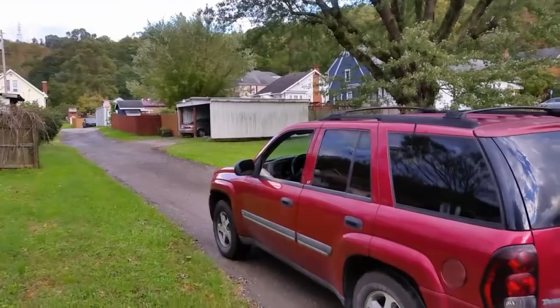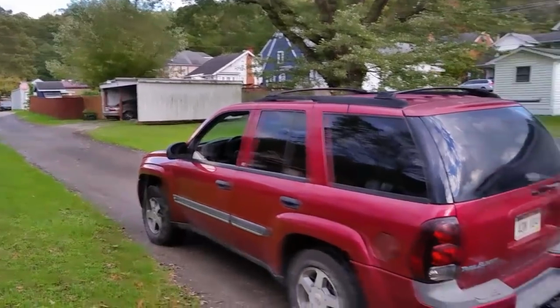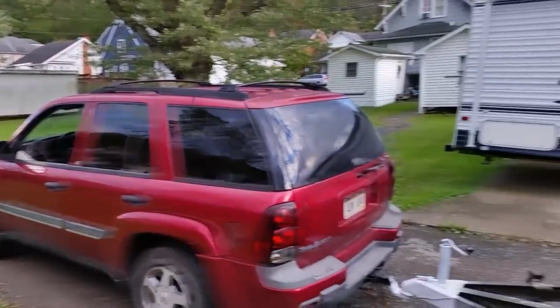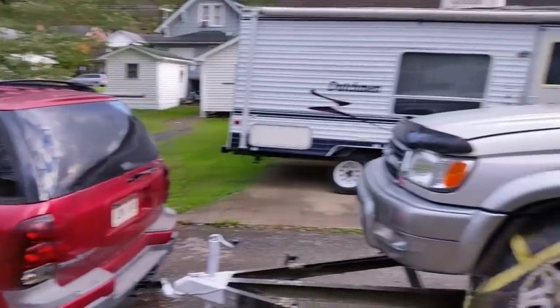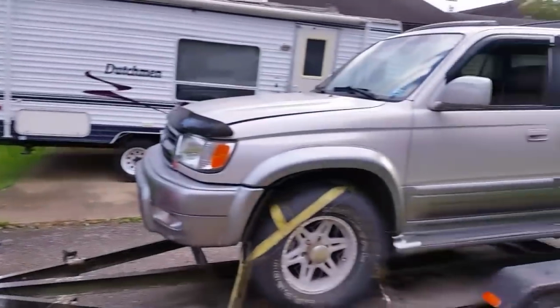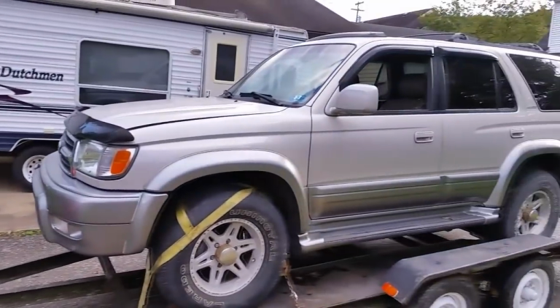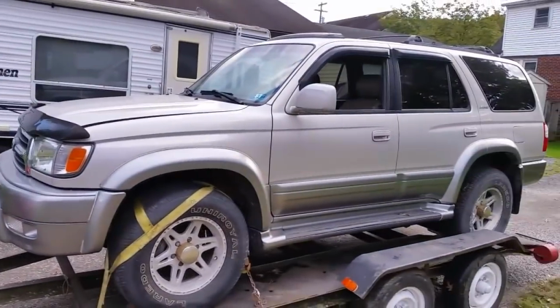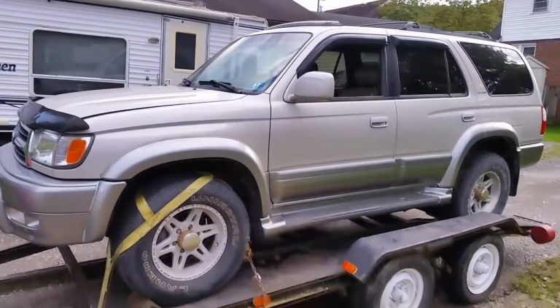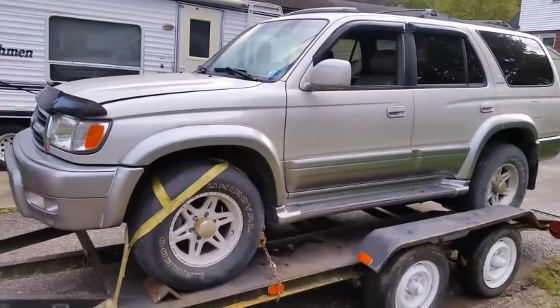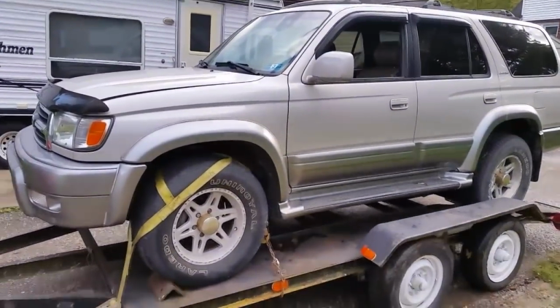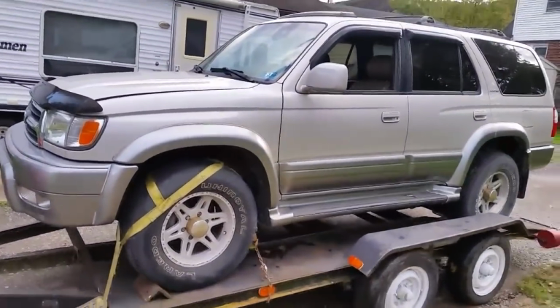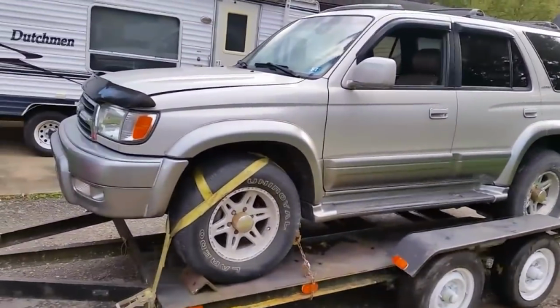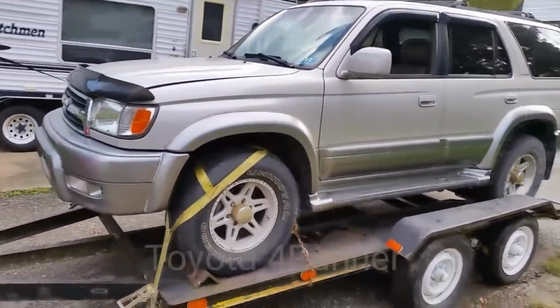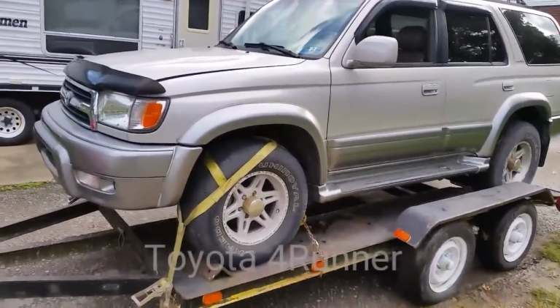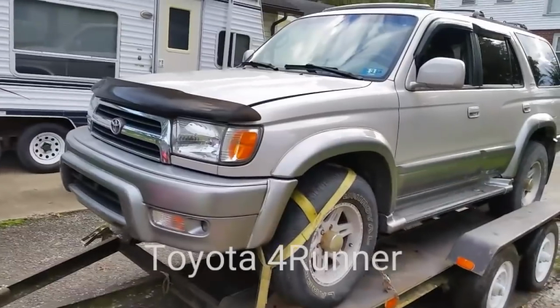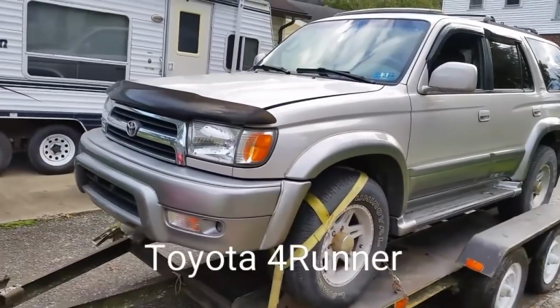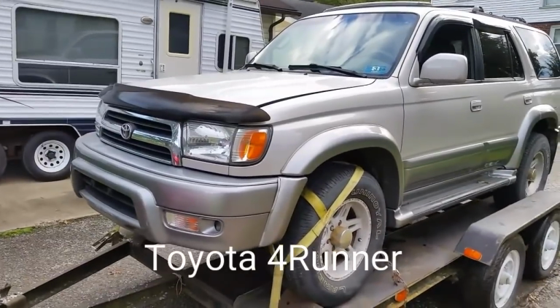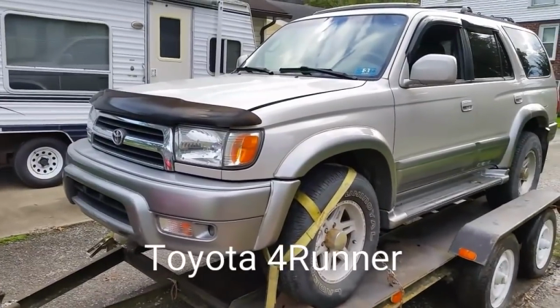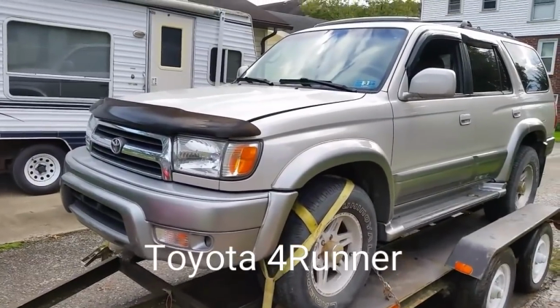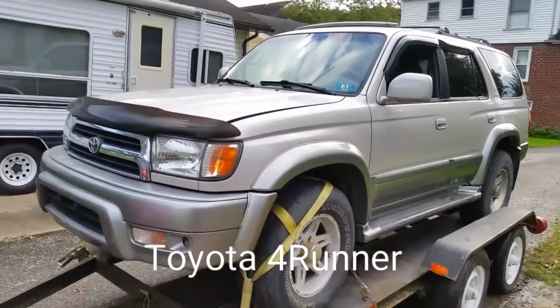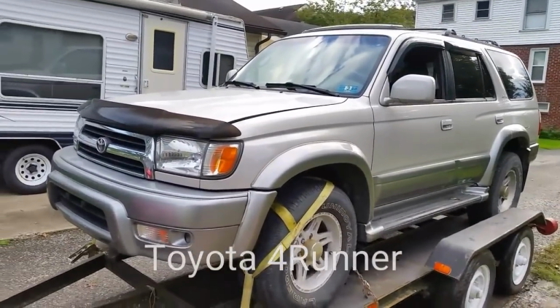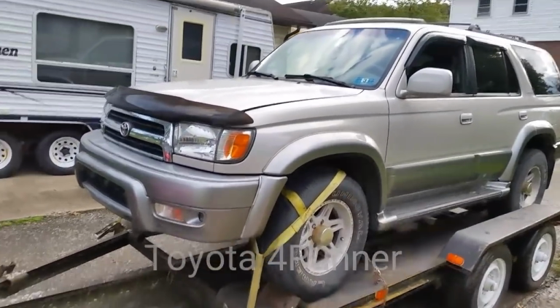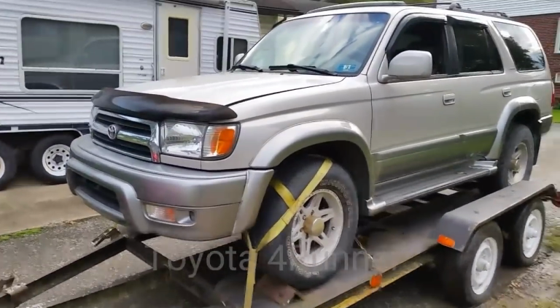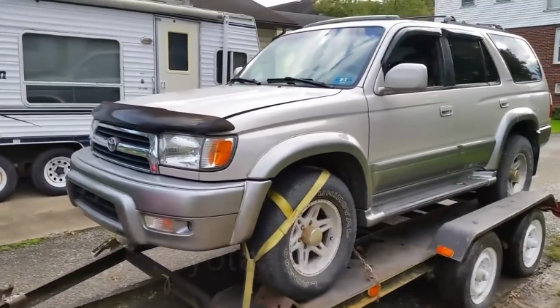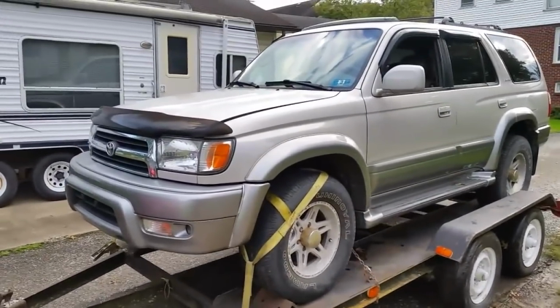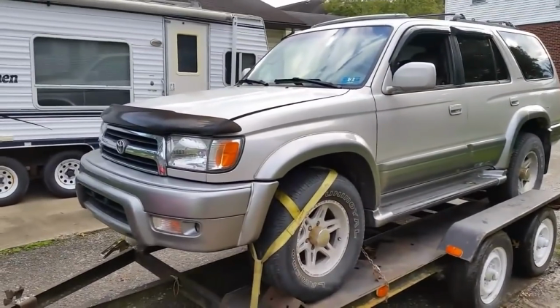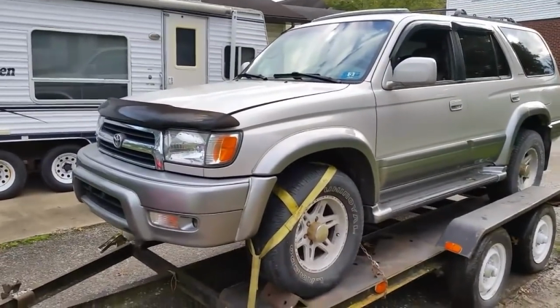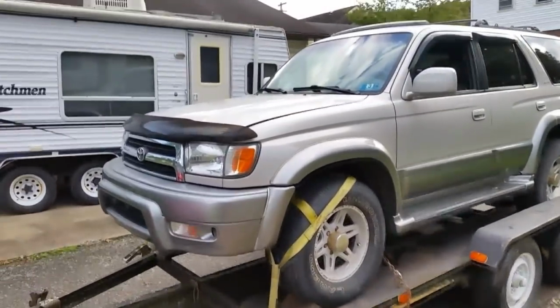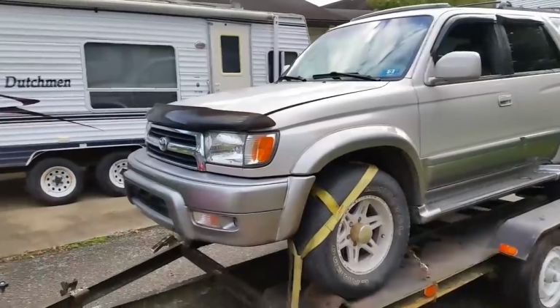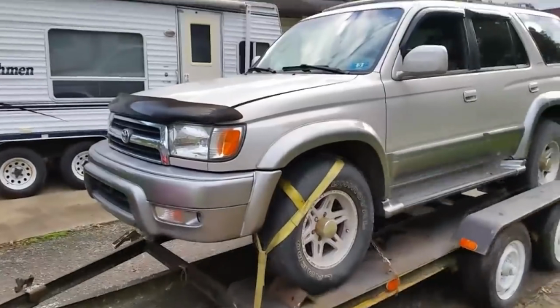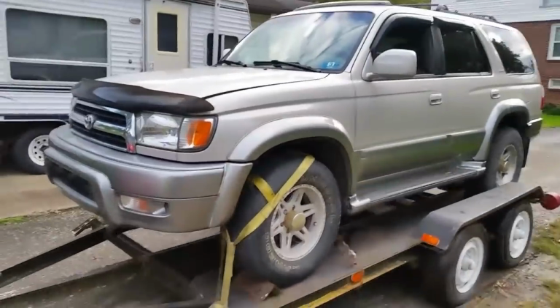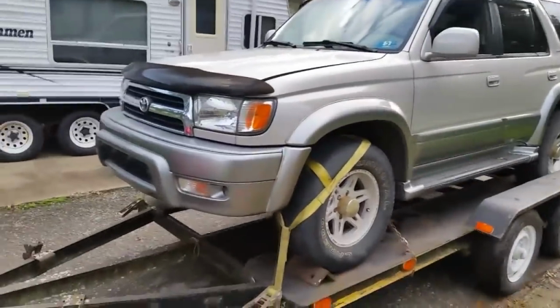And there it is. Check it out. It is a 2000 Toyota with 167,000 miles and it runs, and there's not a whole lot wrong with it, which is pretty amazing.